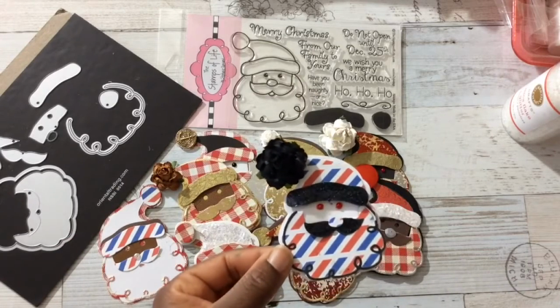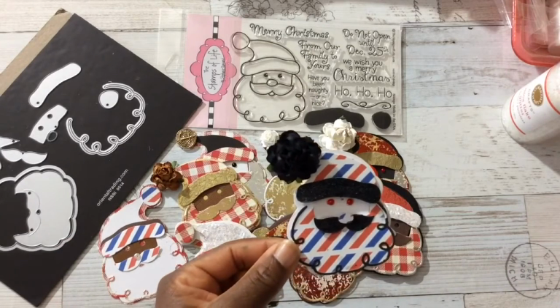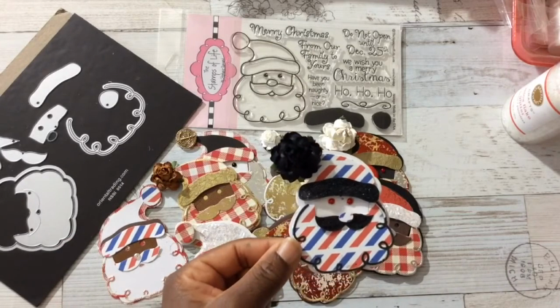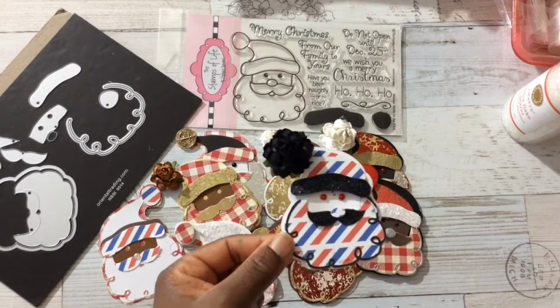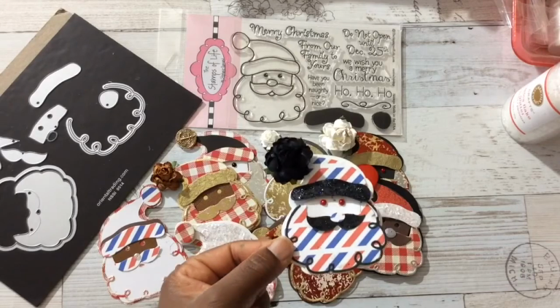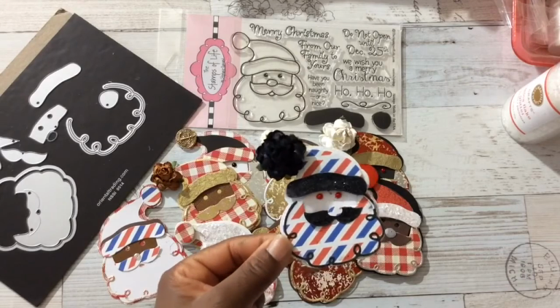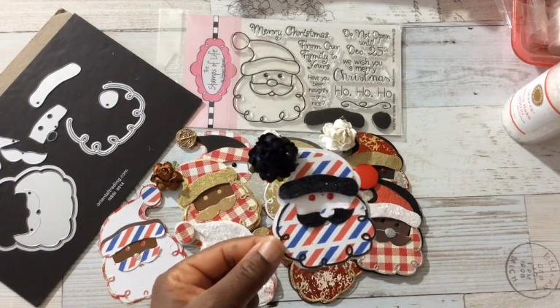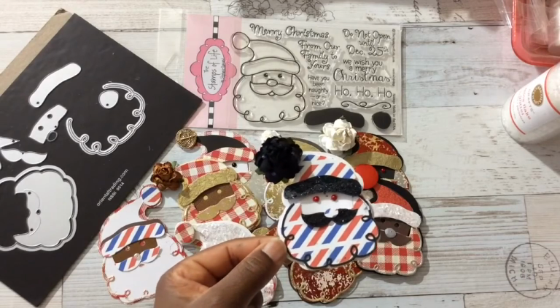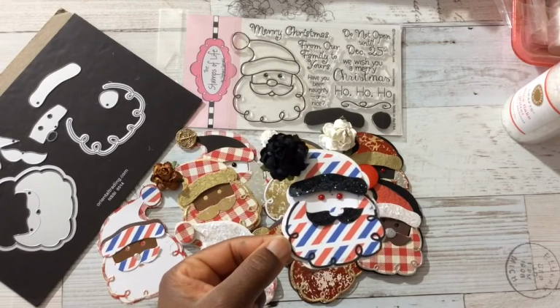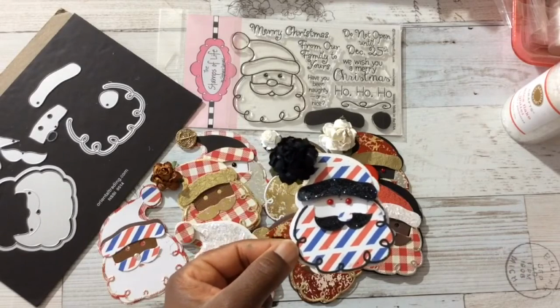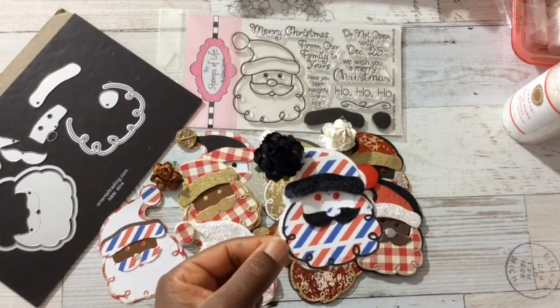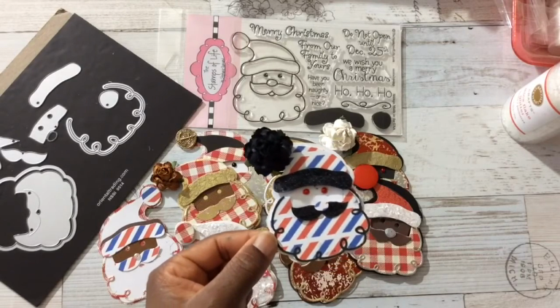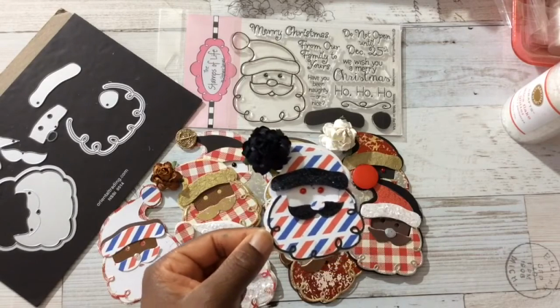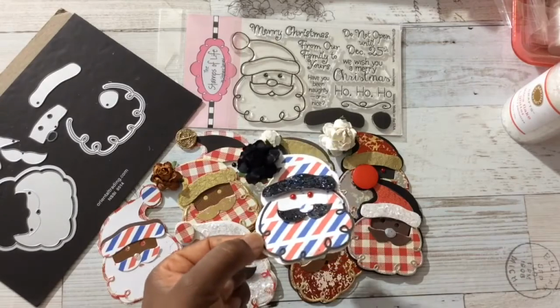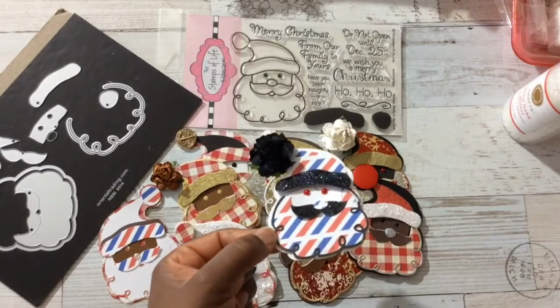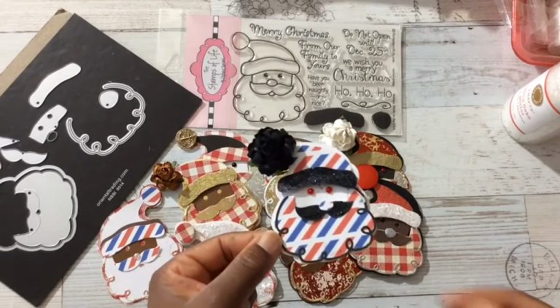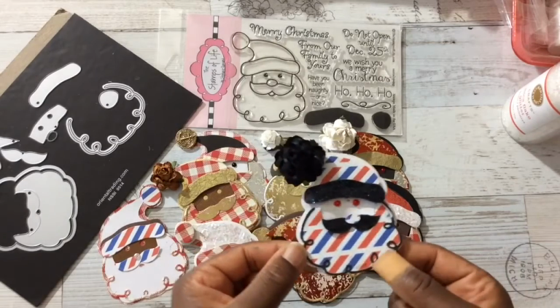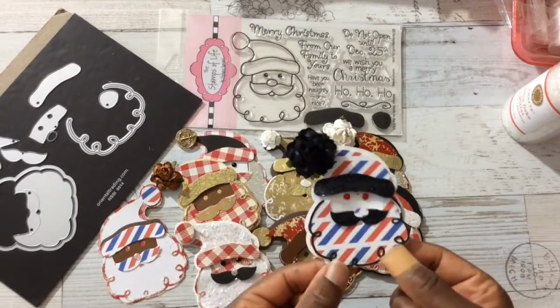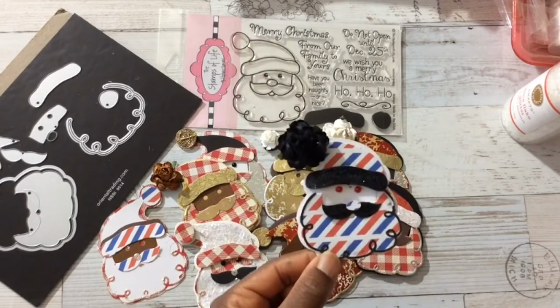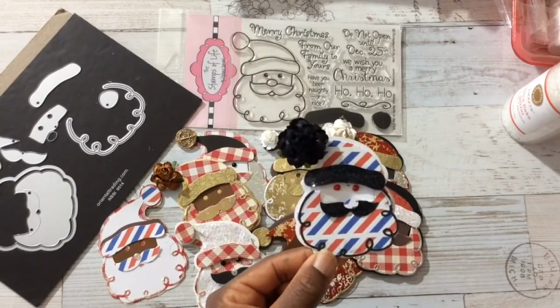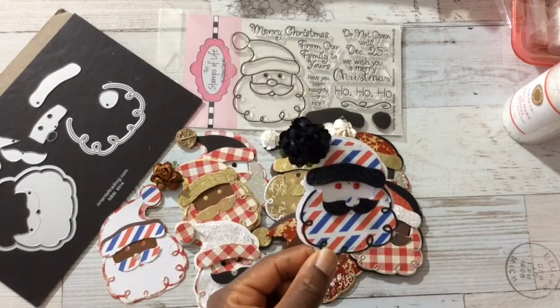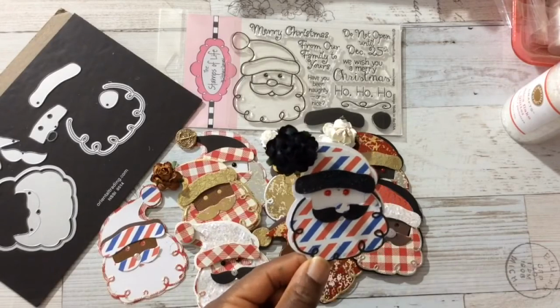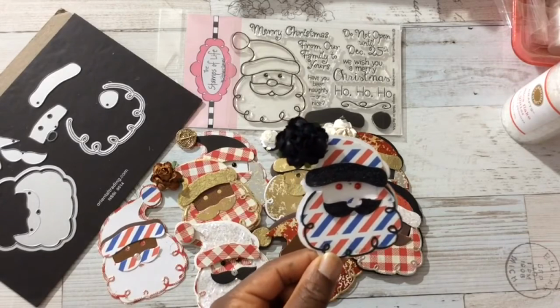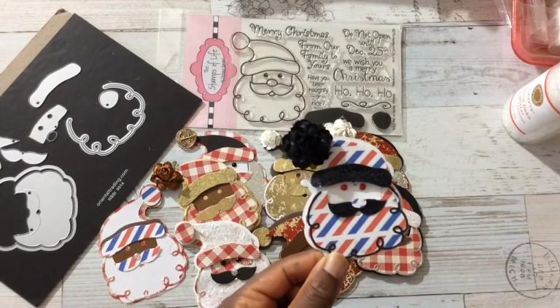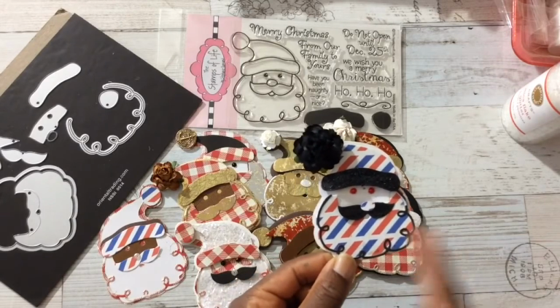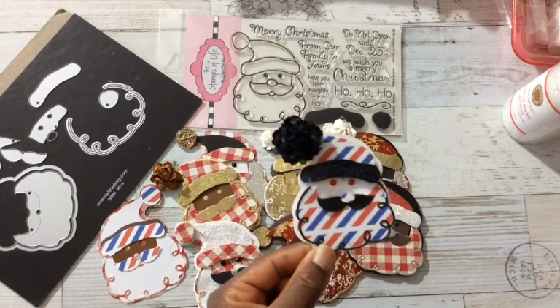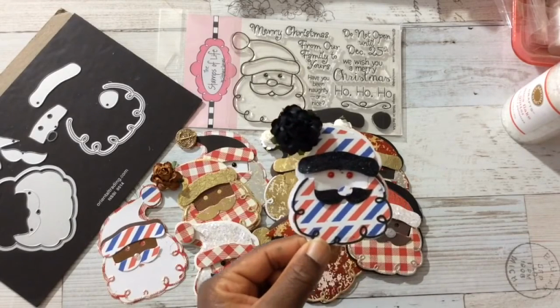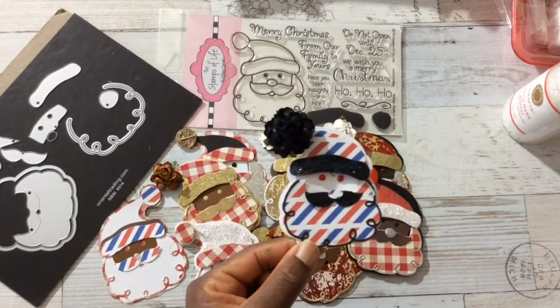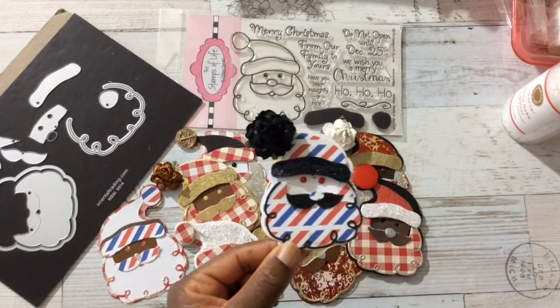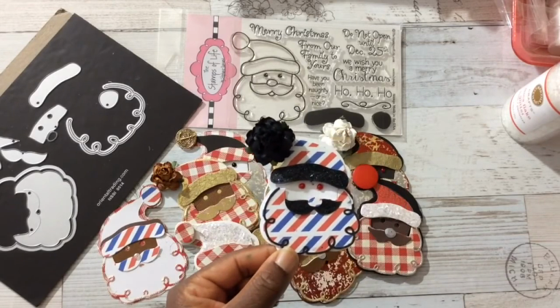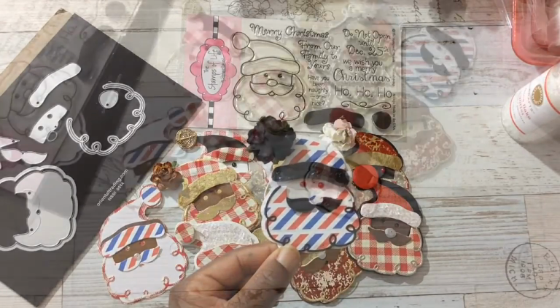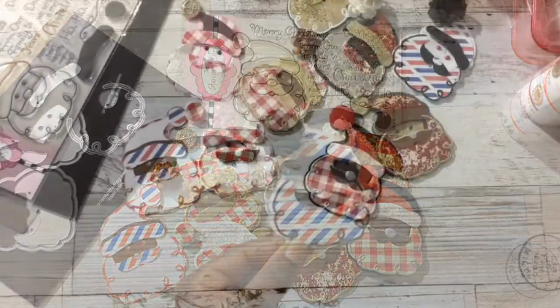My favorite of the paper-pieced Santa heads is this one right here — my airmail Santa. He is too legit to quit, and I gave him gem eyes.